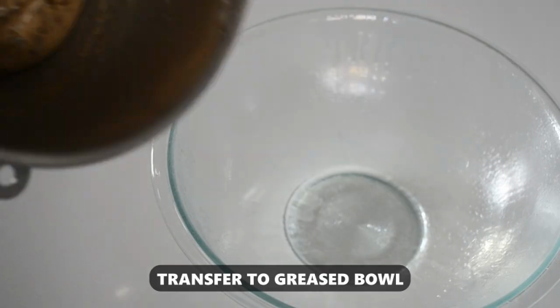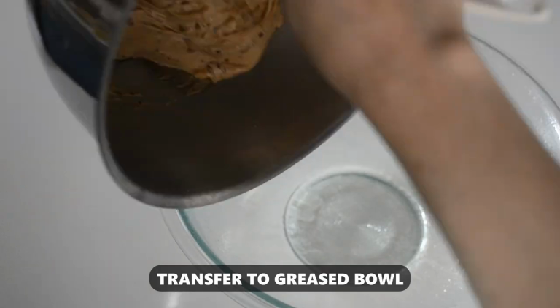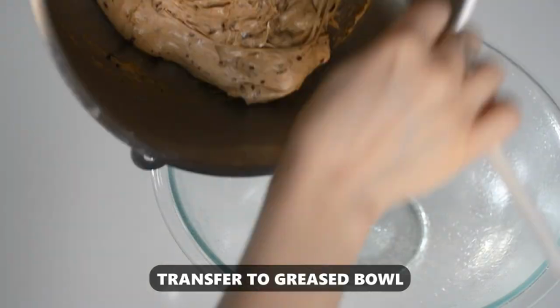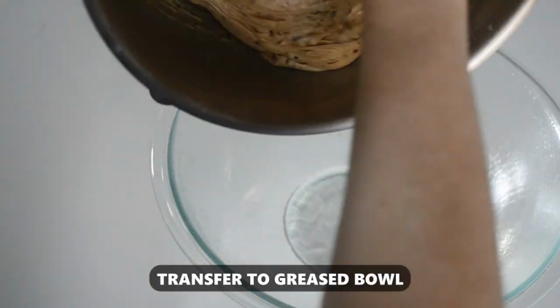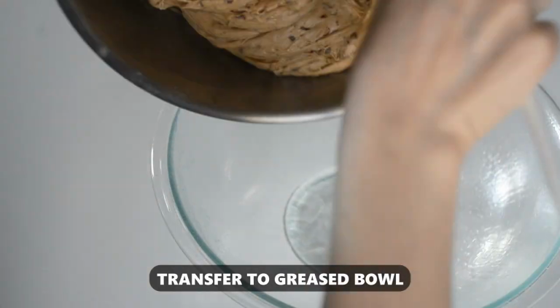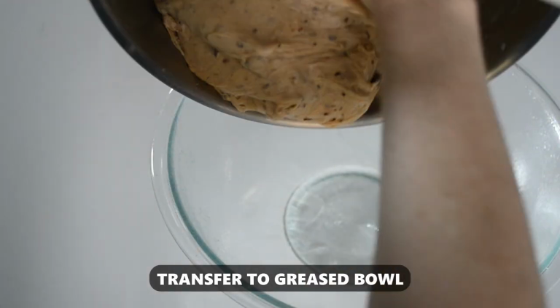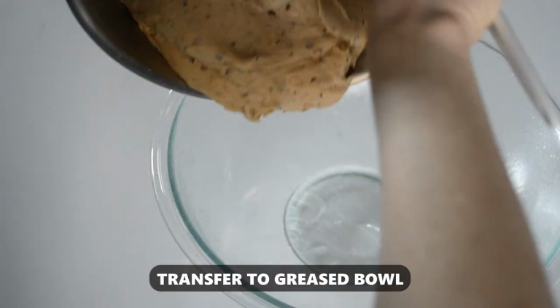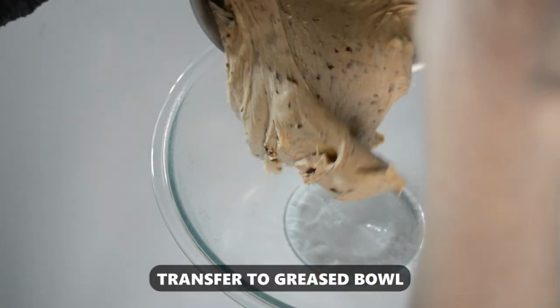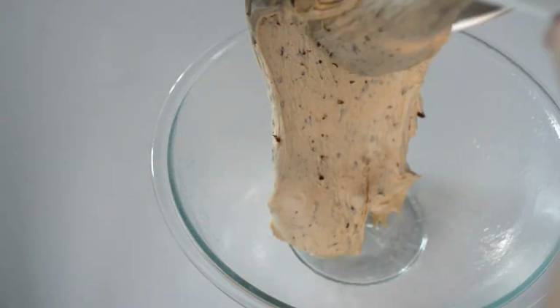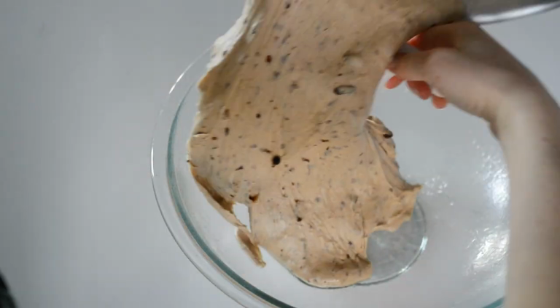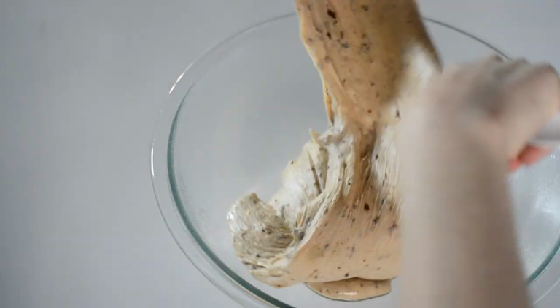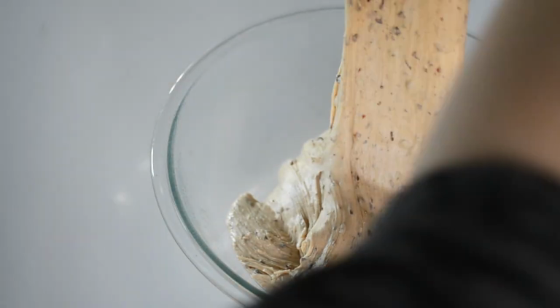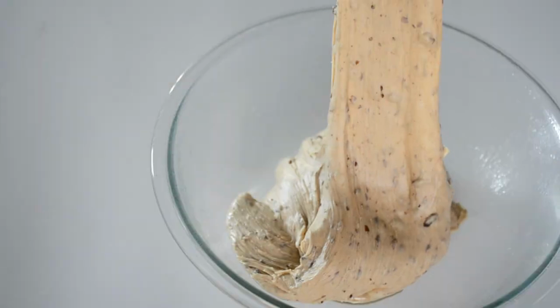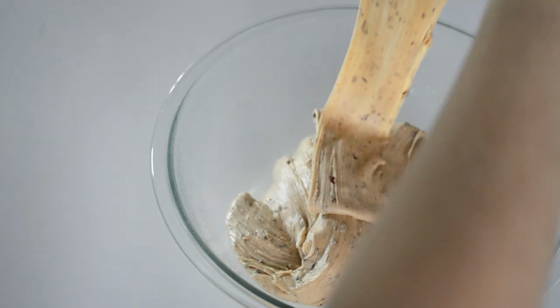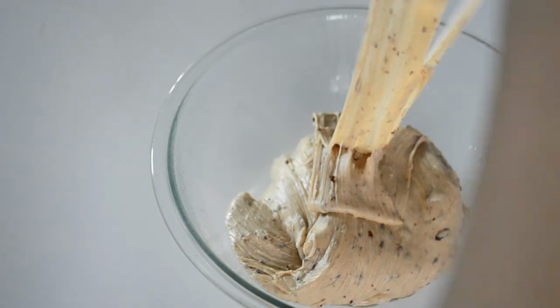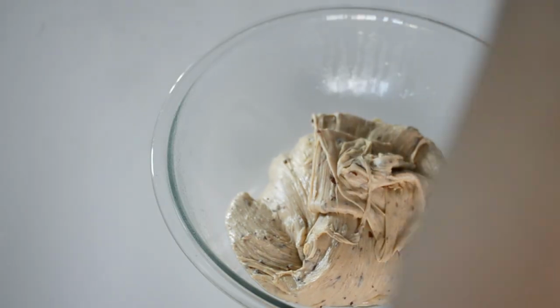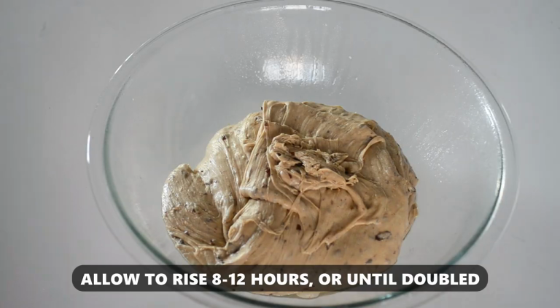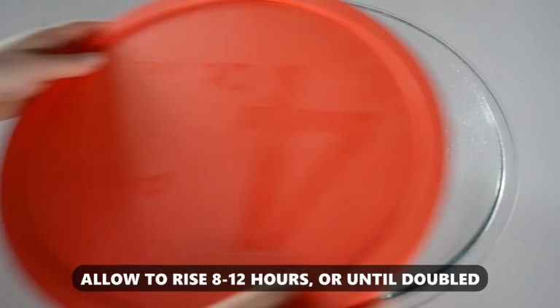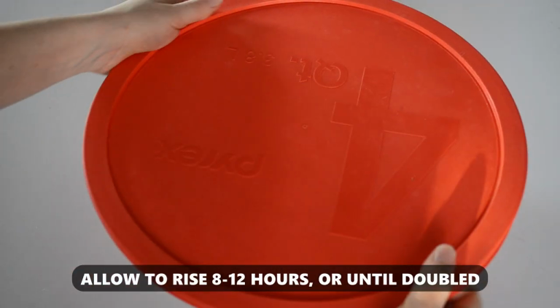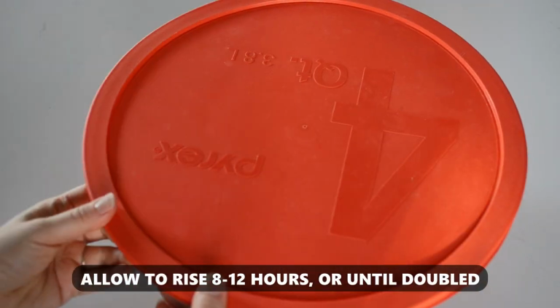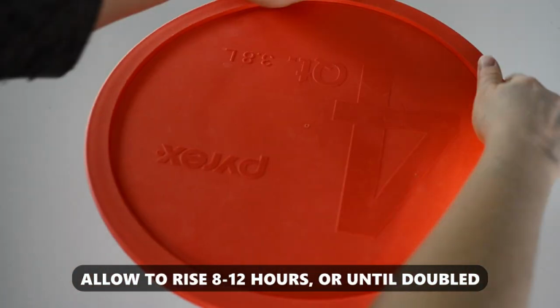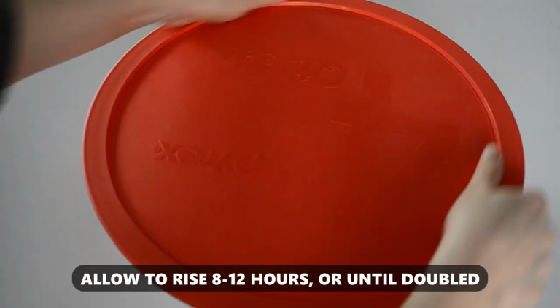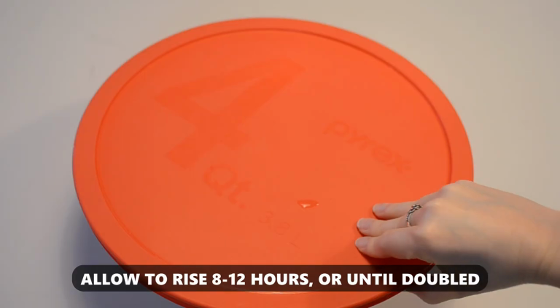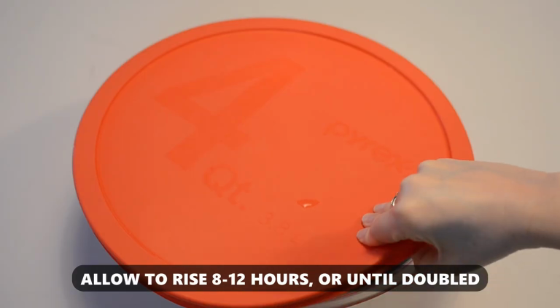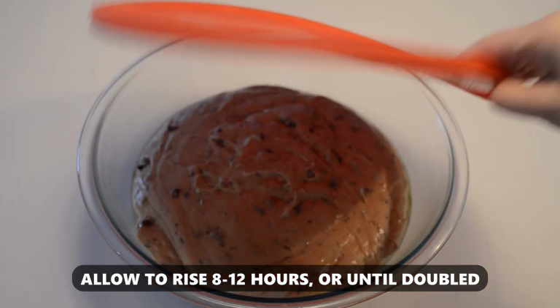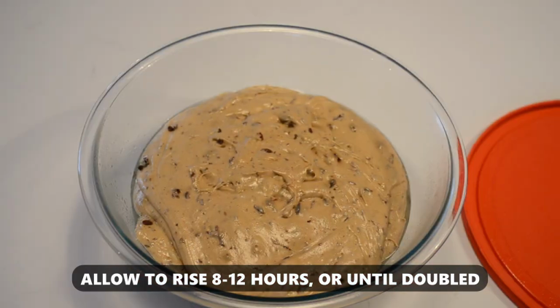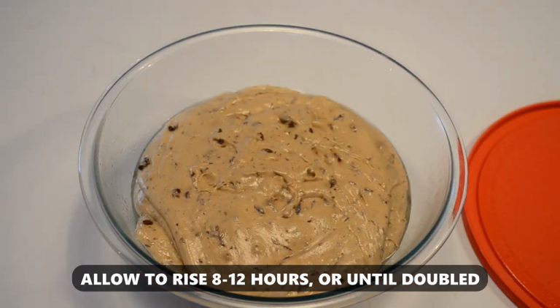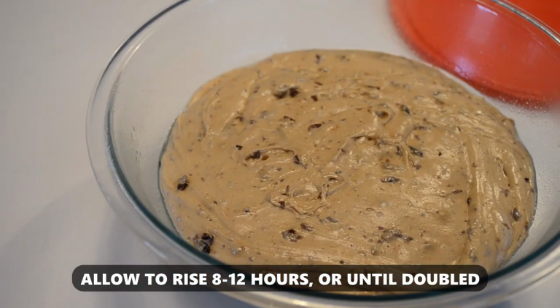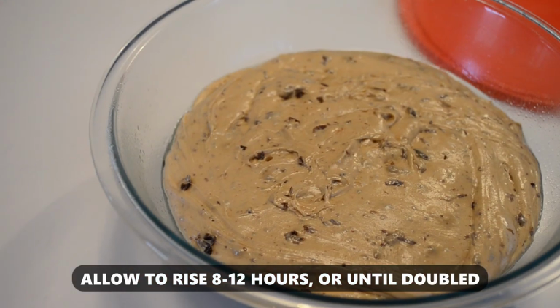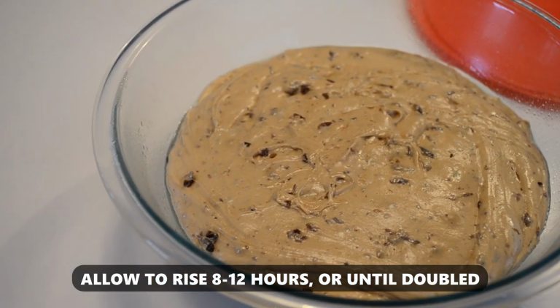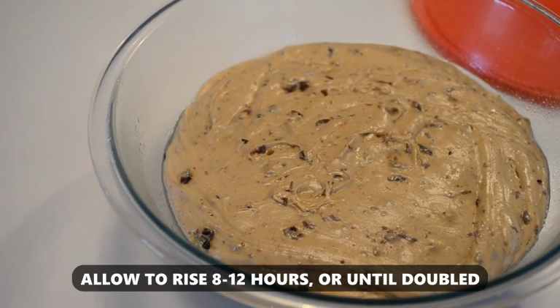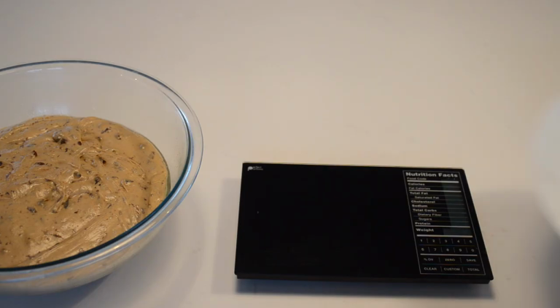Transfer the dough to a greased glass bowl, cover, and allow to rise for 8 to 12 hours at room temperature, or until the dough doubles.